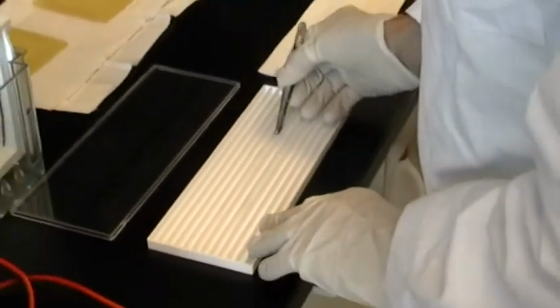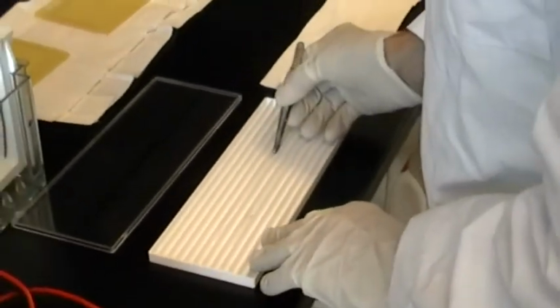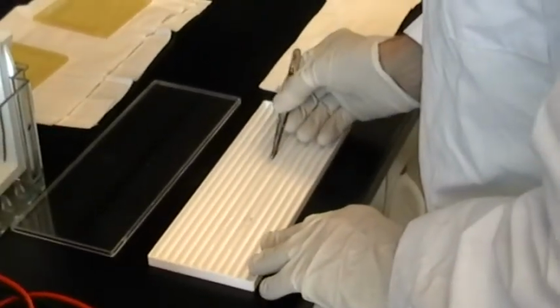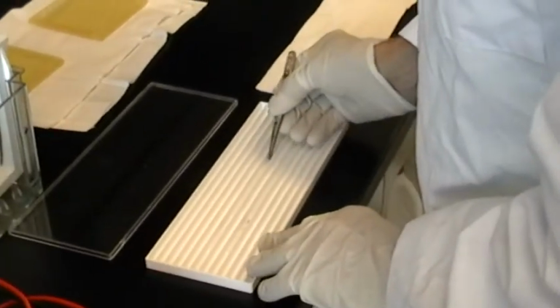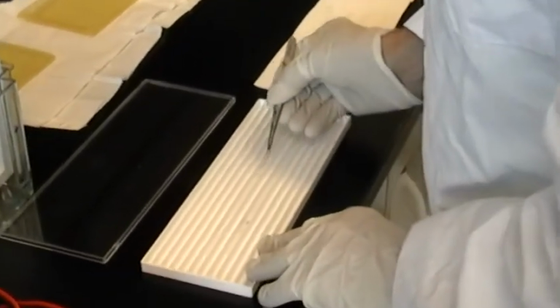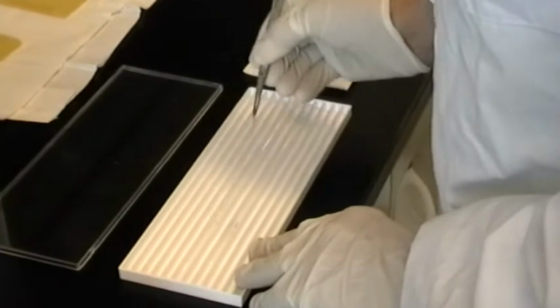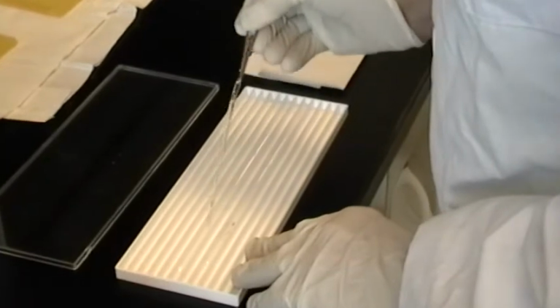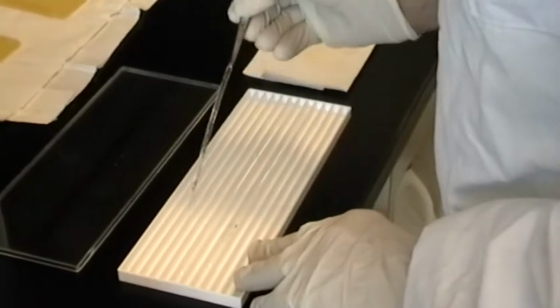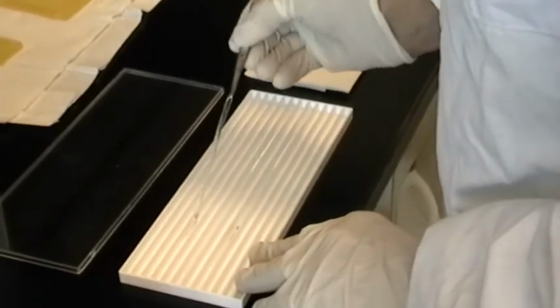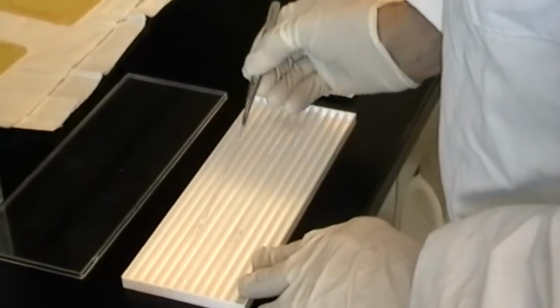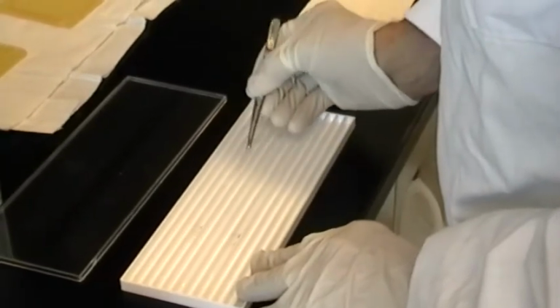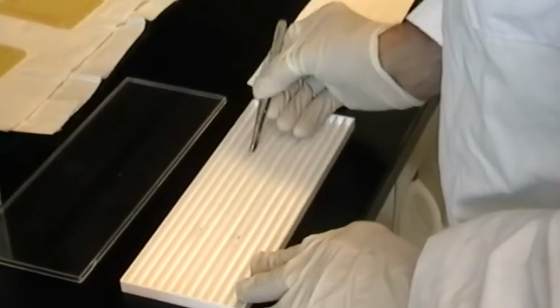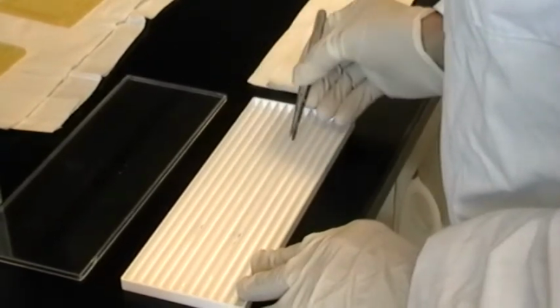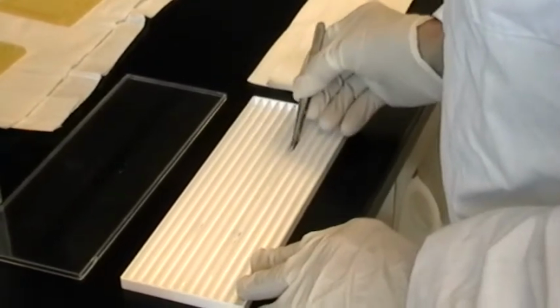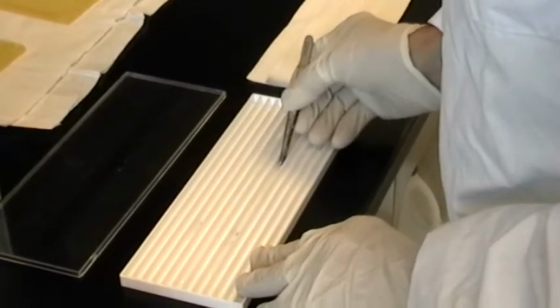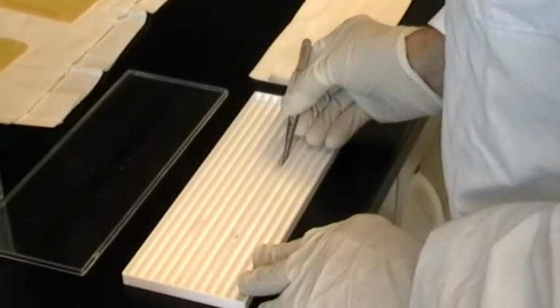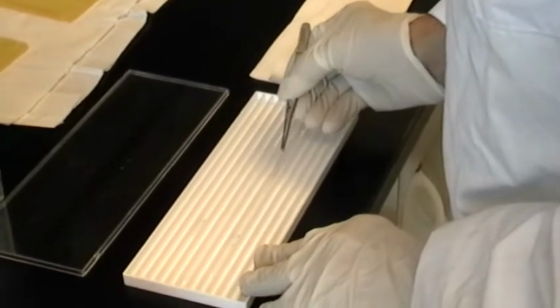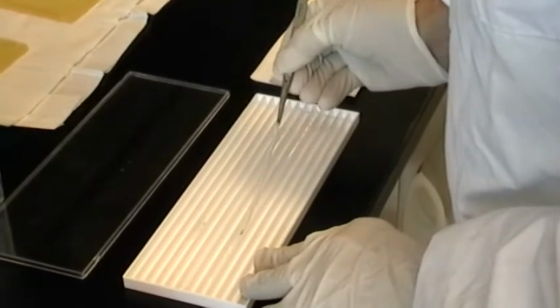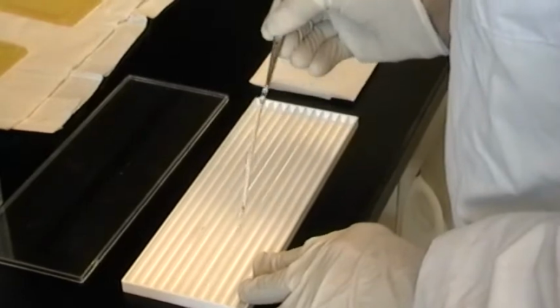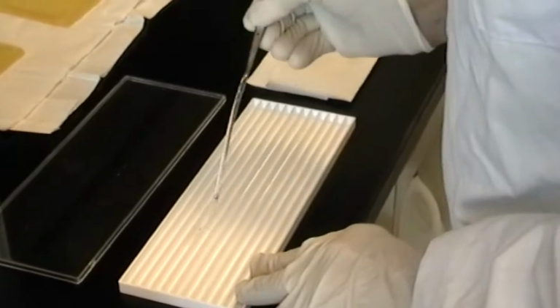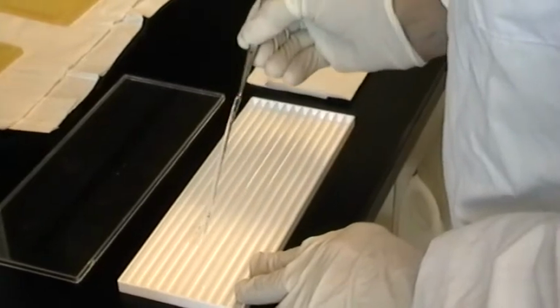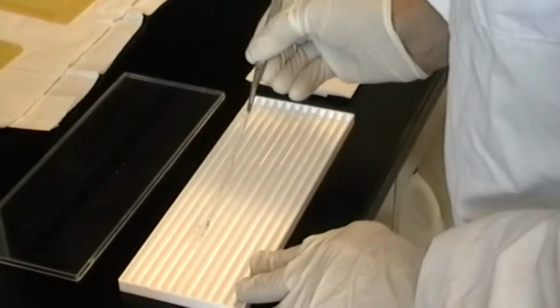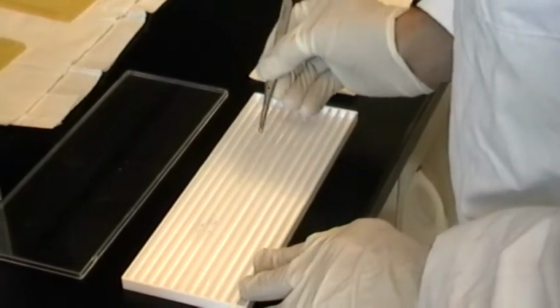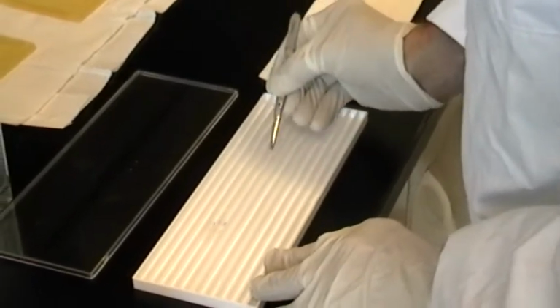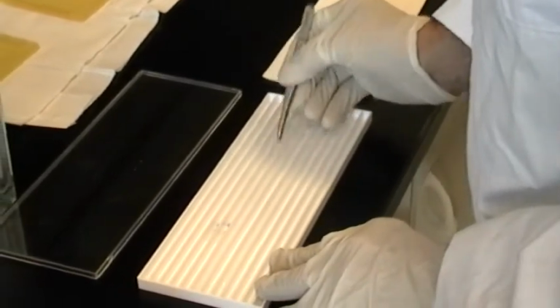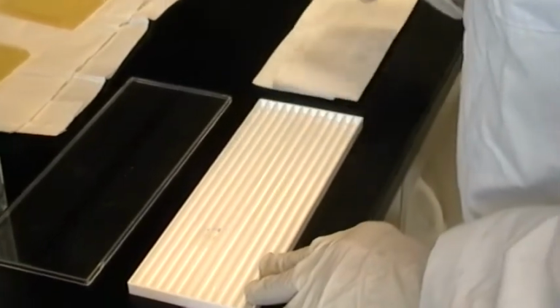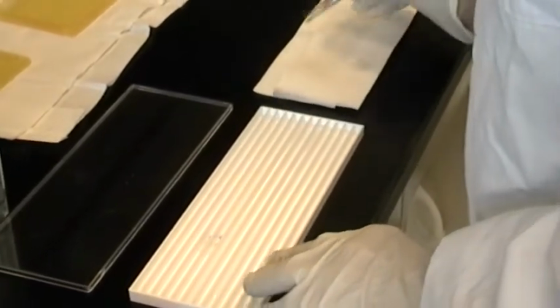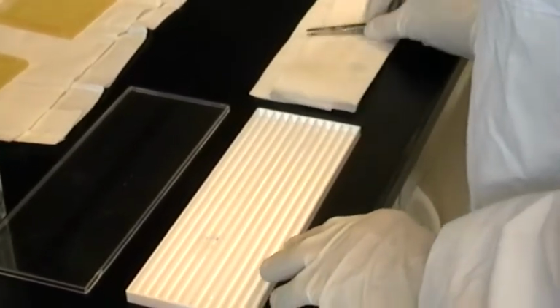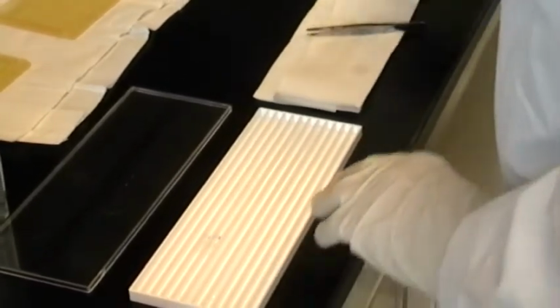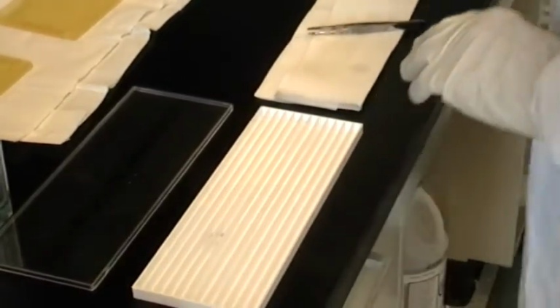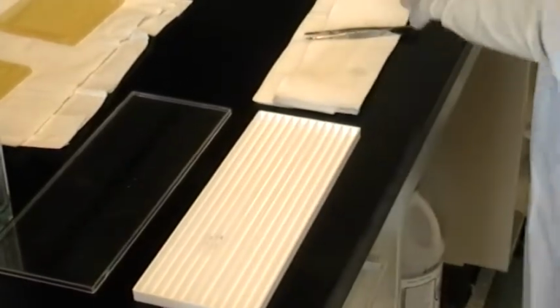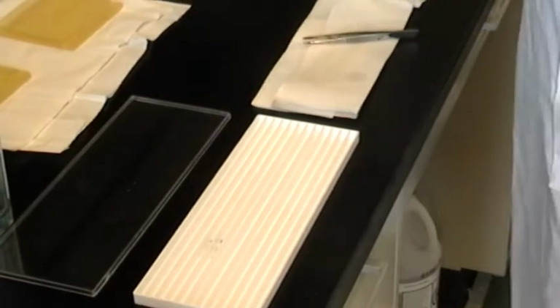Following a five-minute incubation in the first refolding buffer, the IPG strip is transferred to an empty lane in the tray and the second refolding buffer is added for another five-minute incubation.